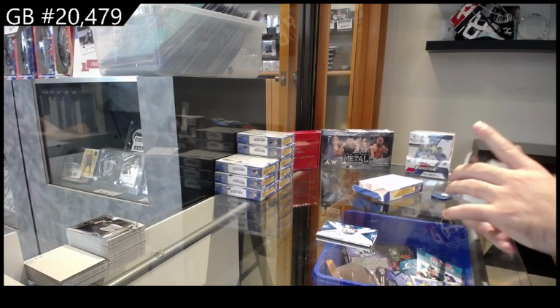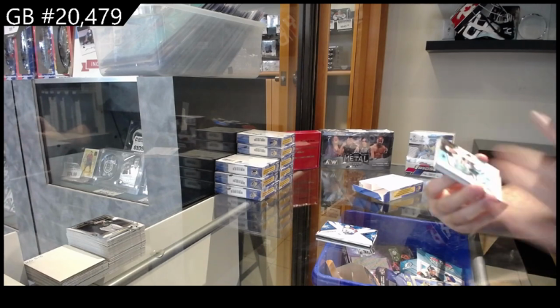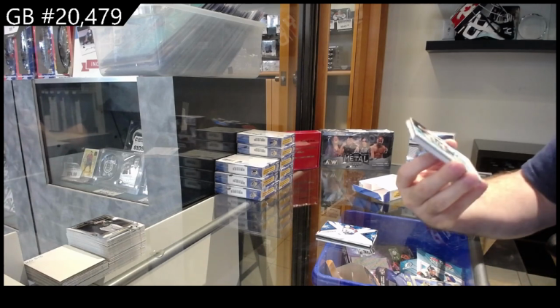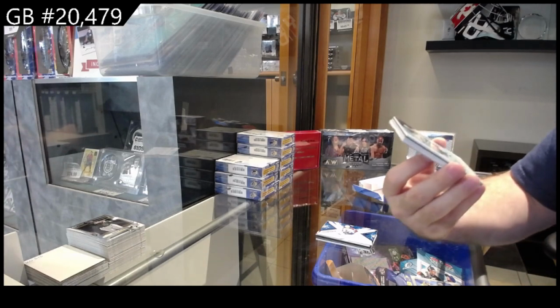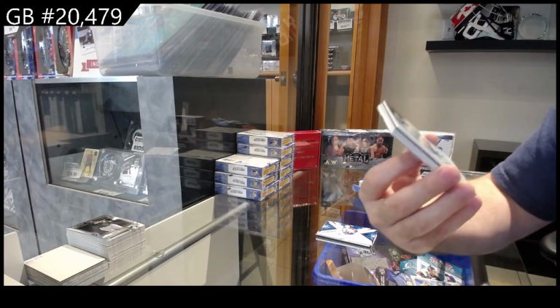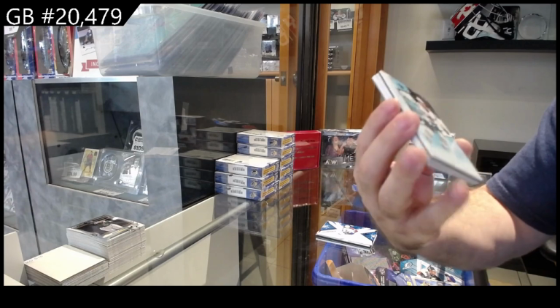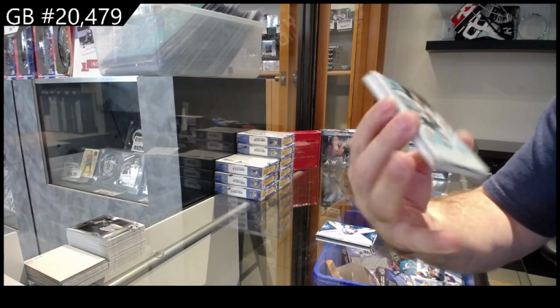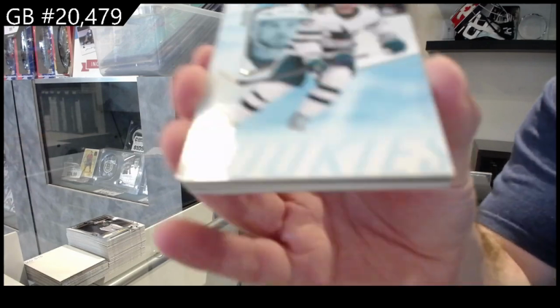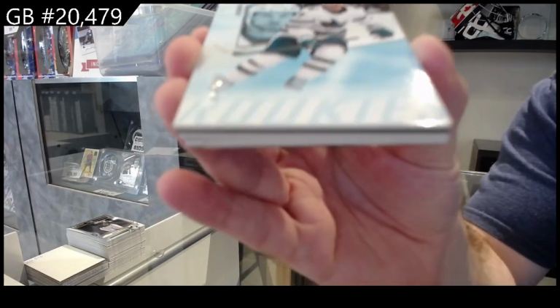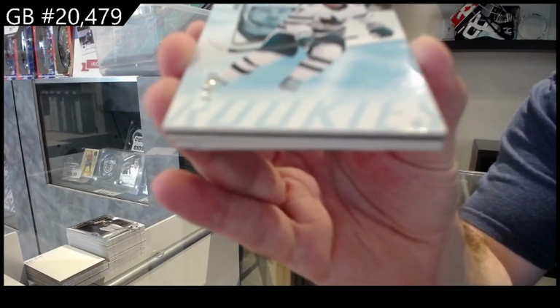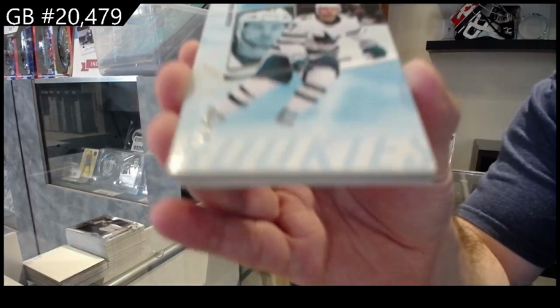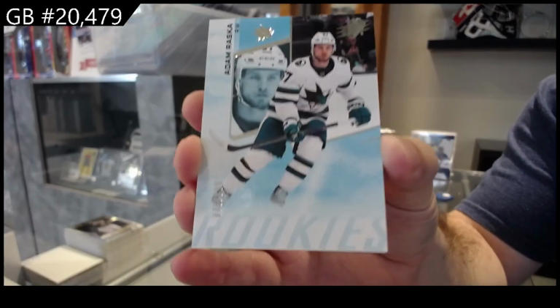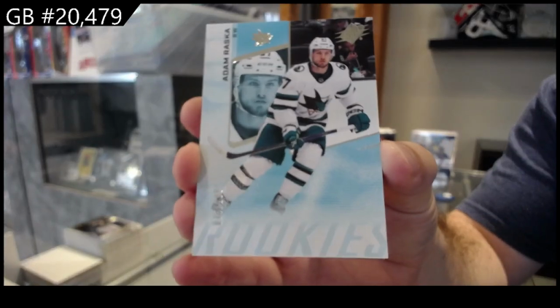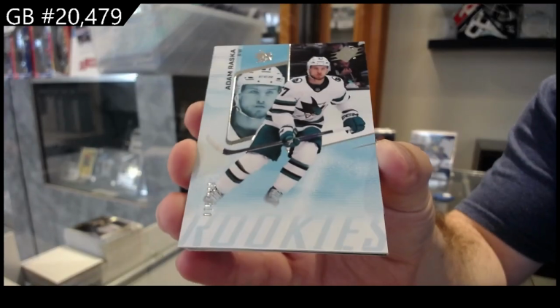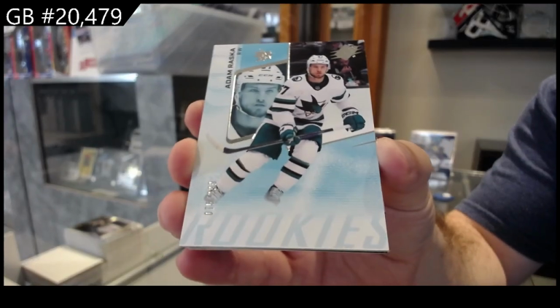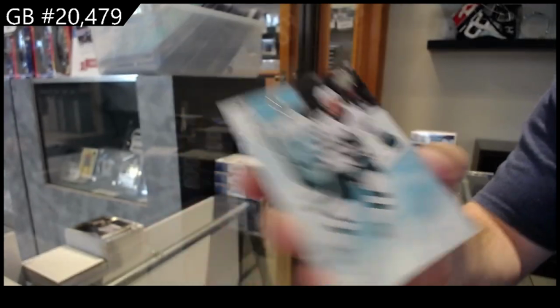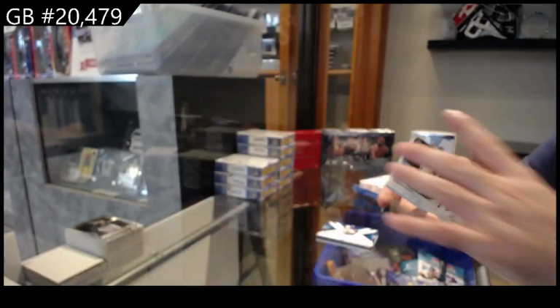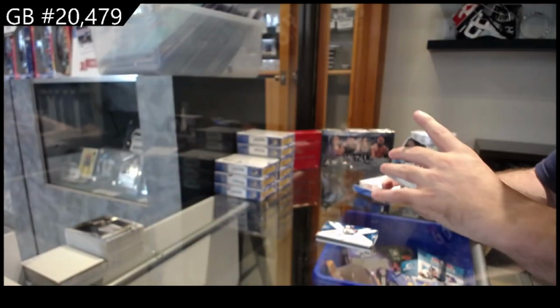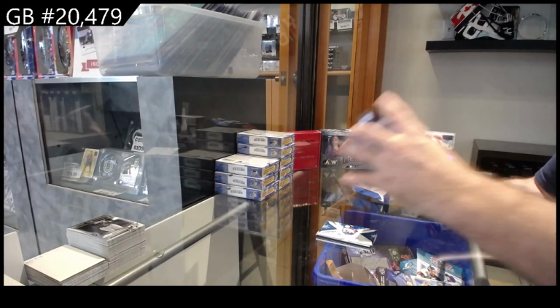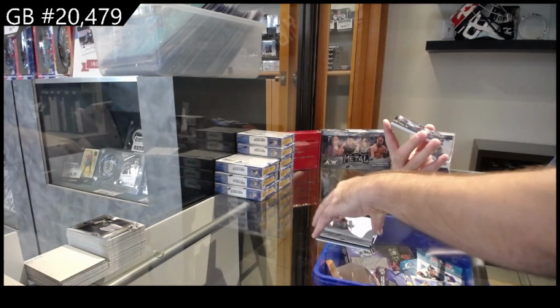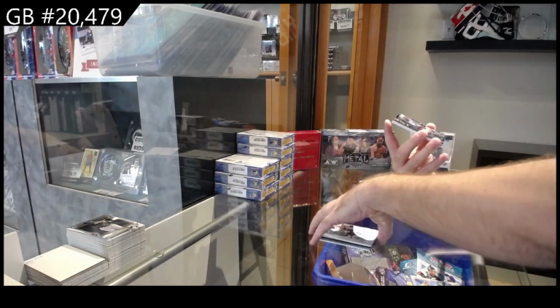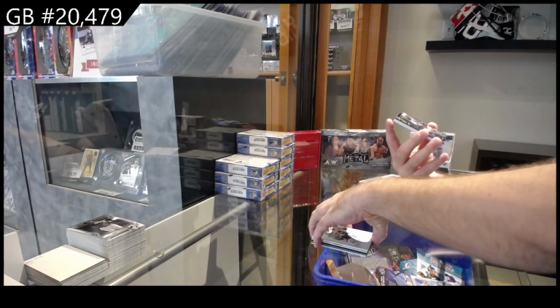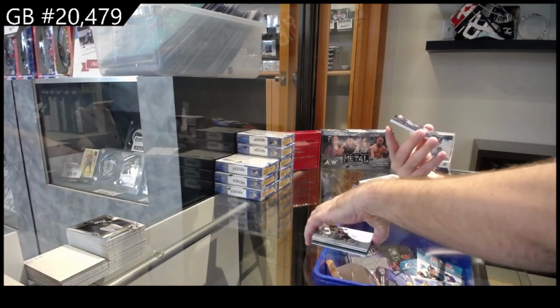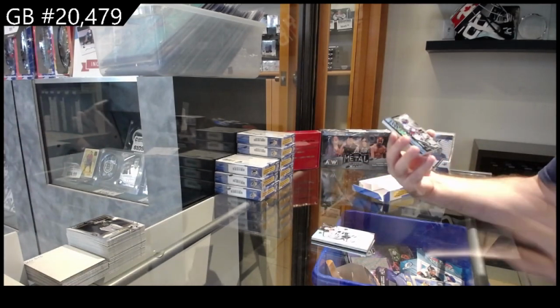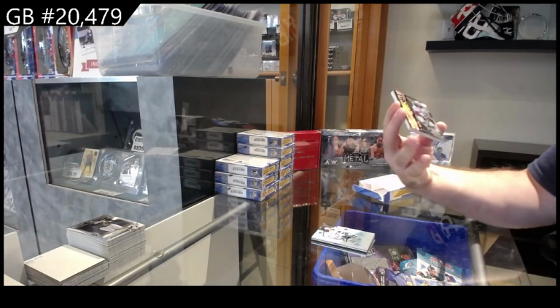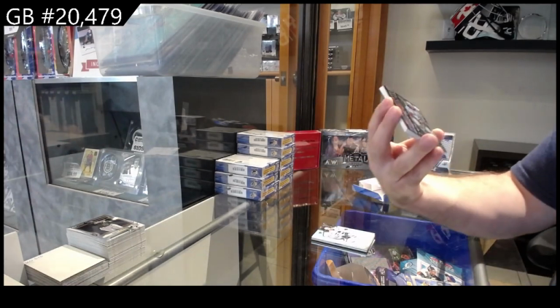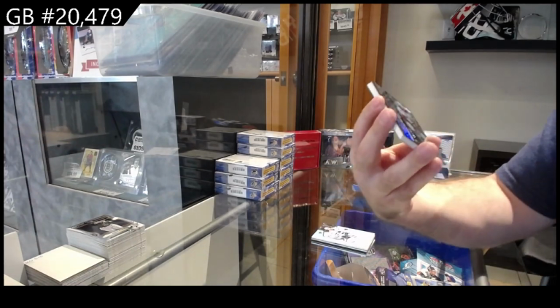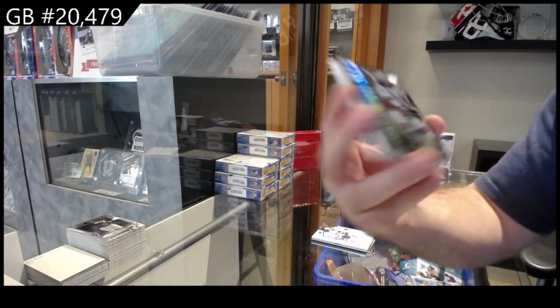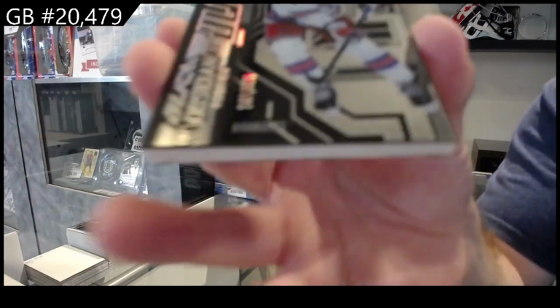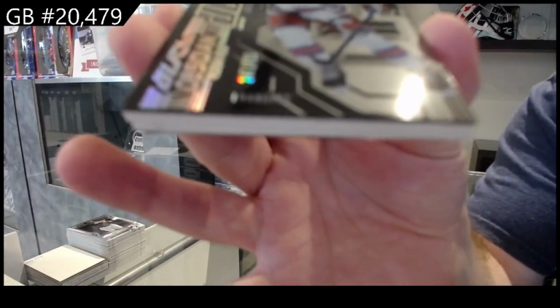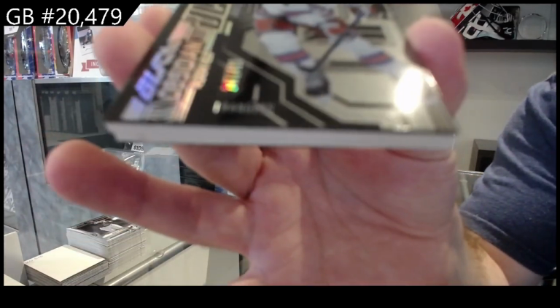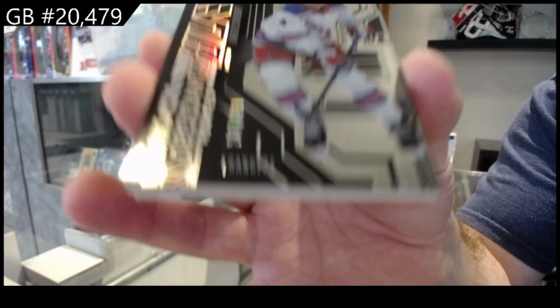We've got a $2.99 Raska for the Sharks, and we've got a $4.99 Obsidian of Schneider for the Rangers.